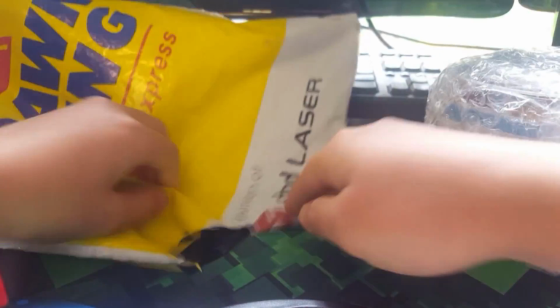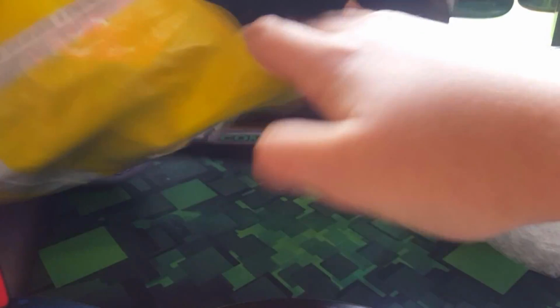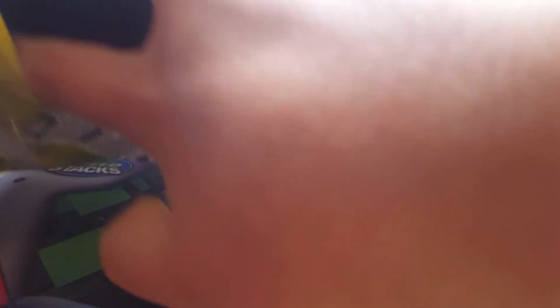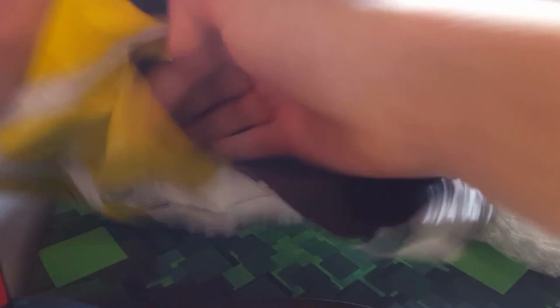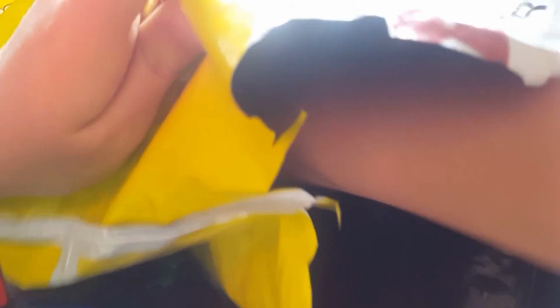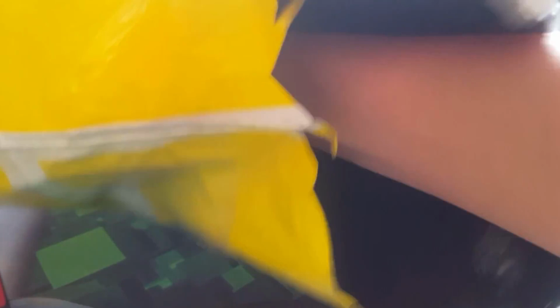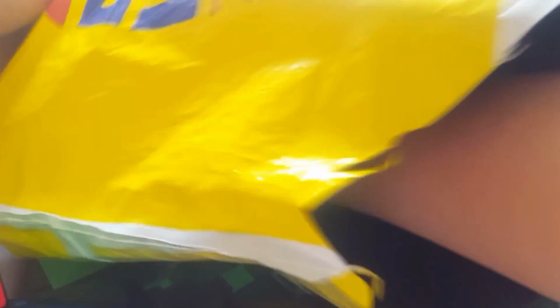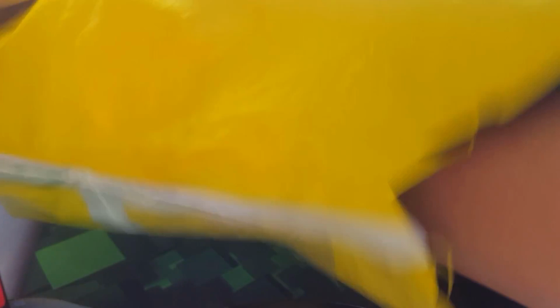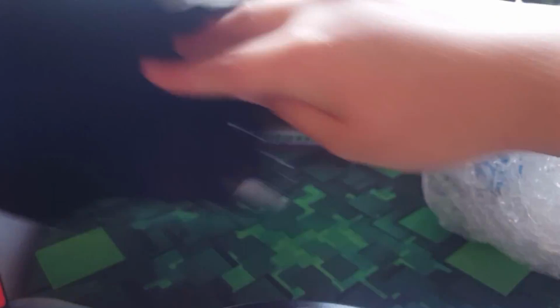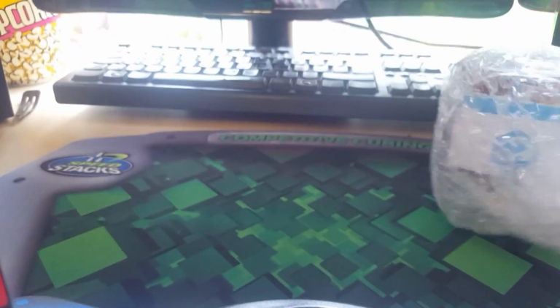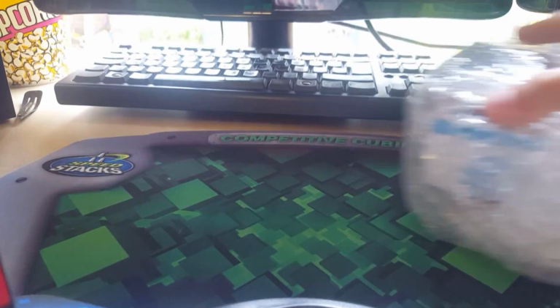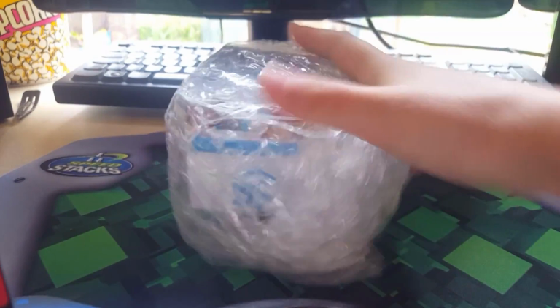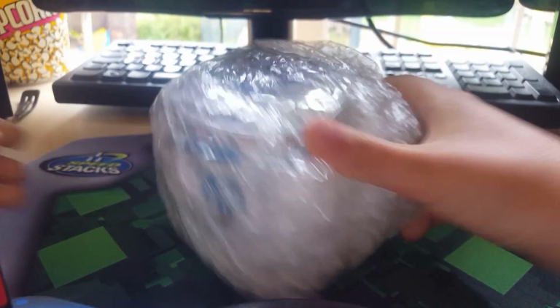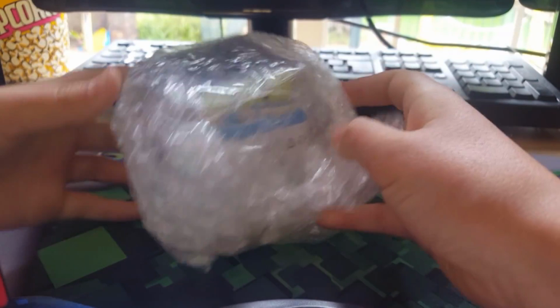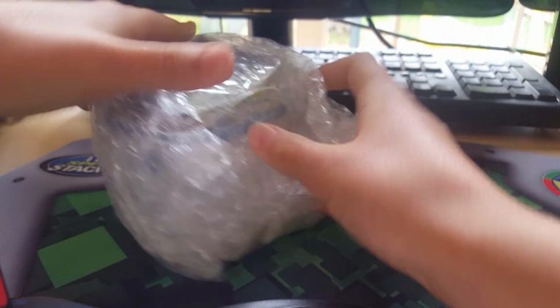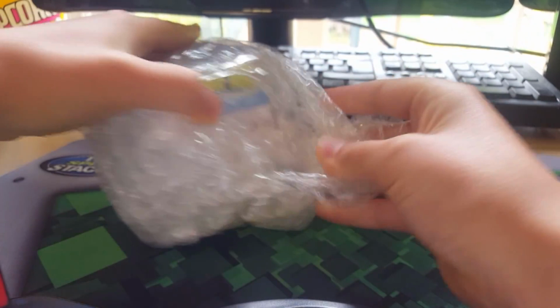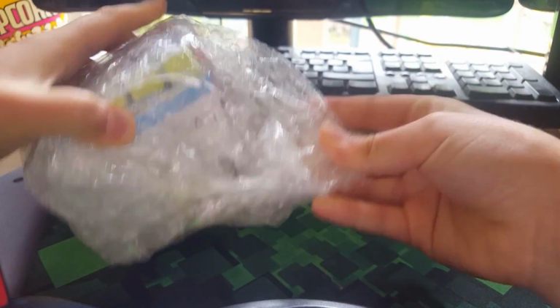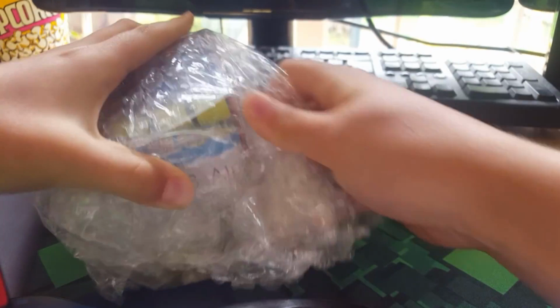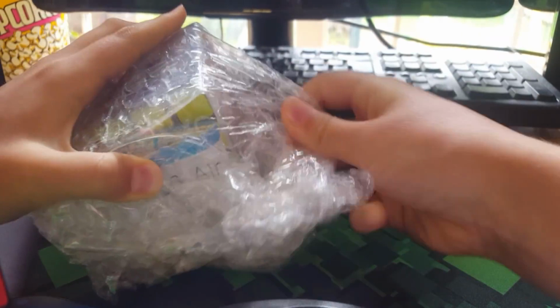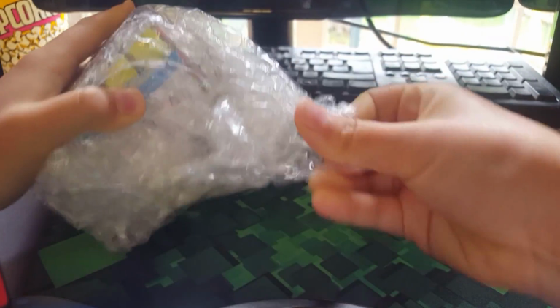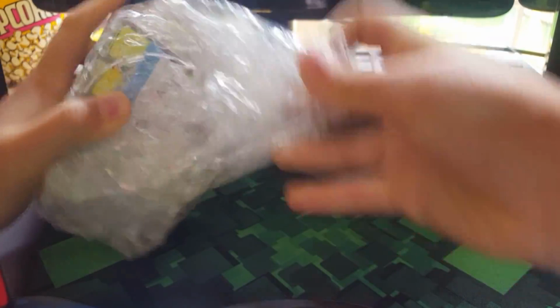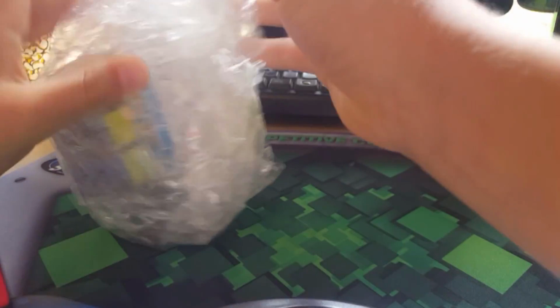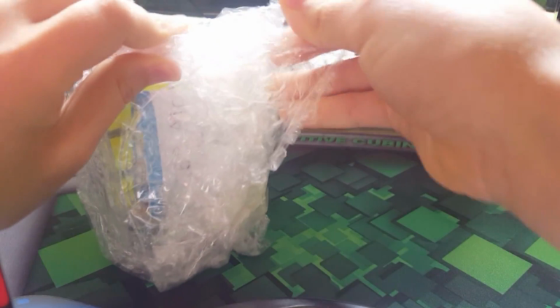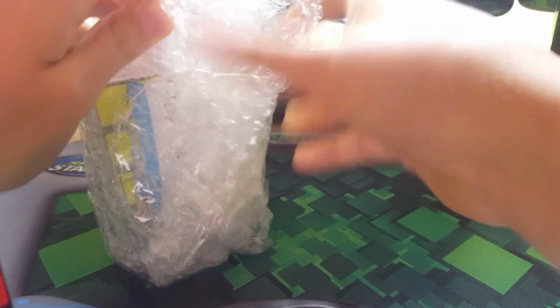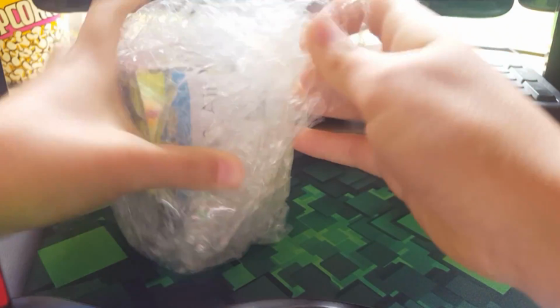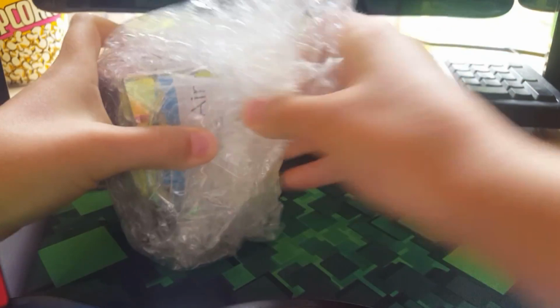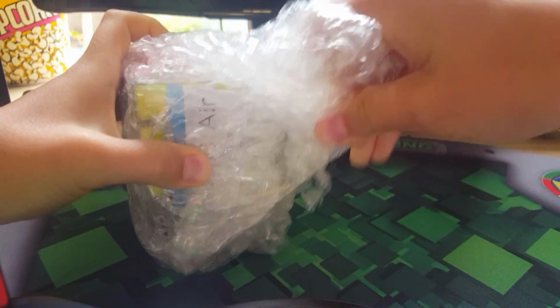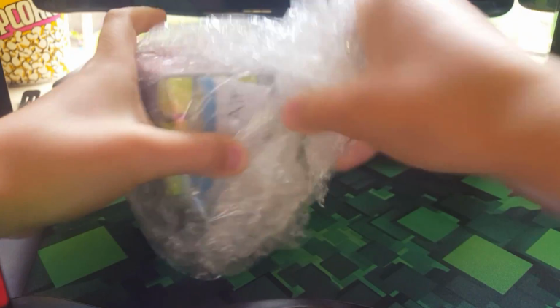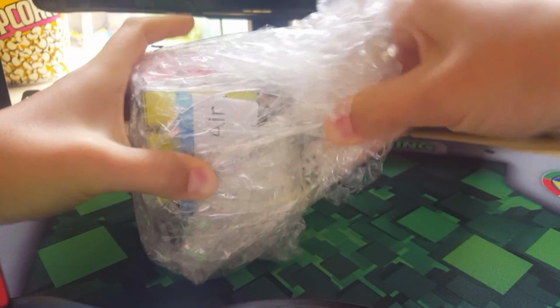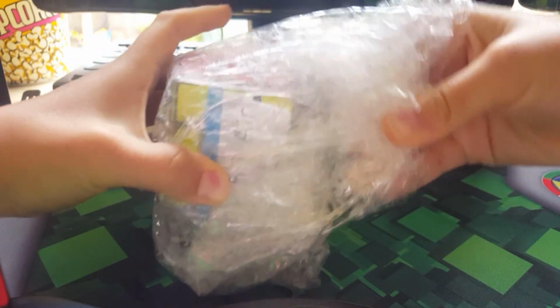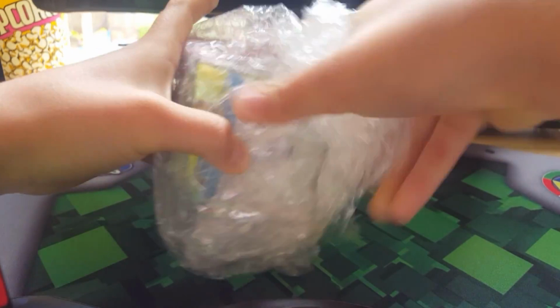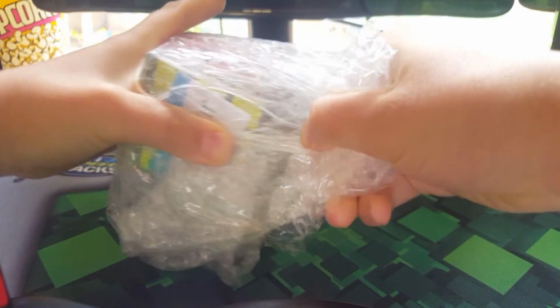Oh, look at that — comes with that nice box. Is anything in here? No, nothing else. So it just comes with this. It's a GAN 356 Air — I said that before. Oh, this is hot!